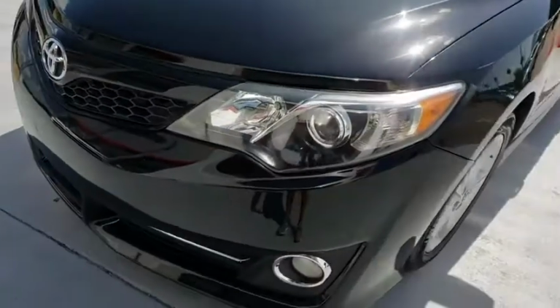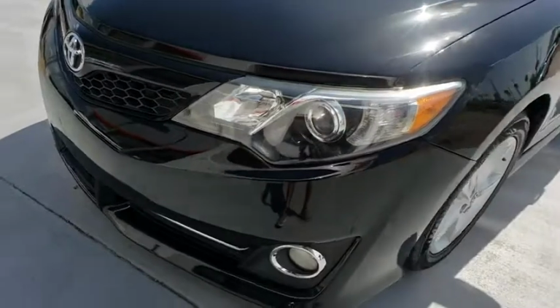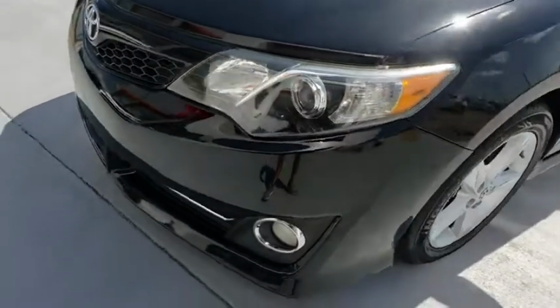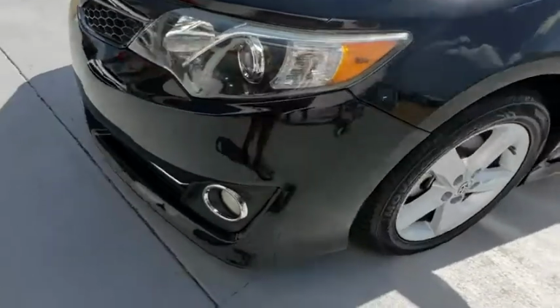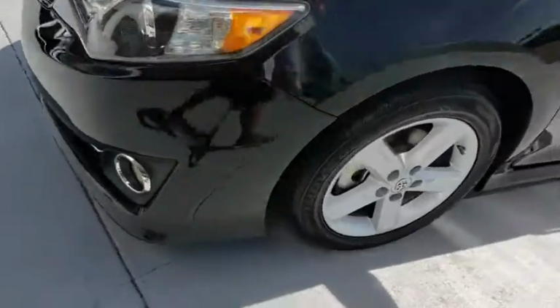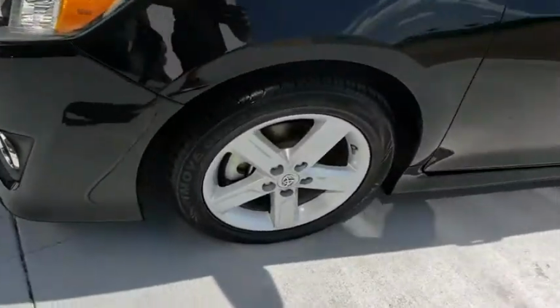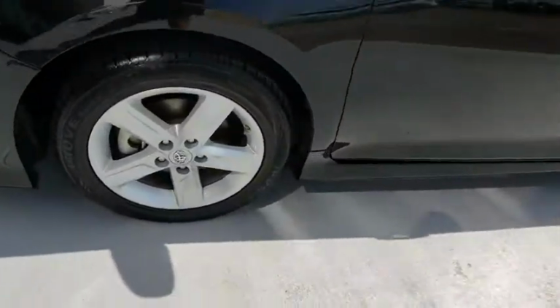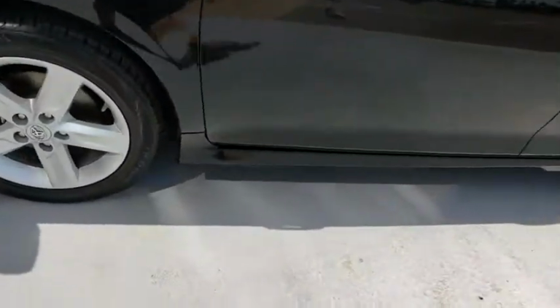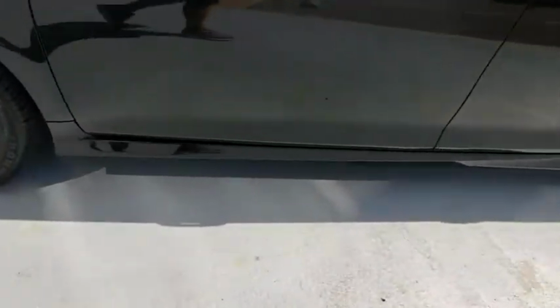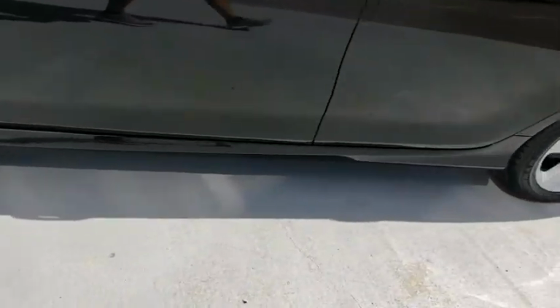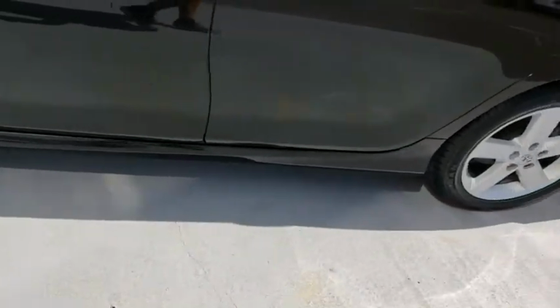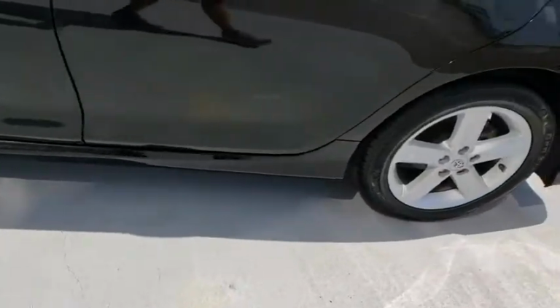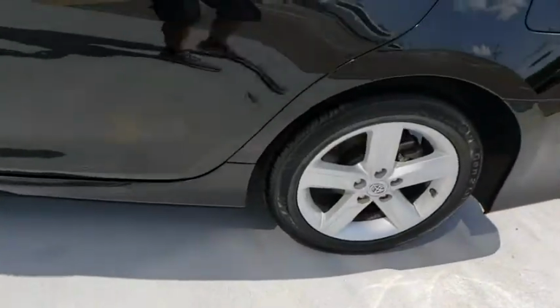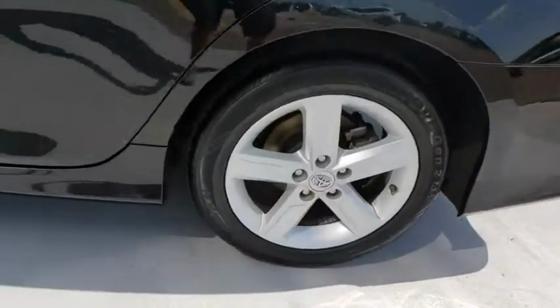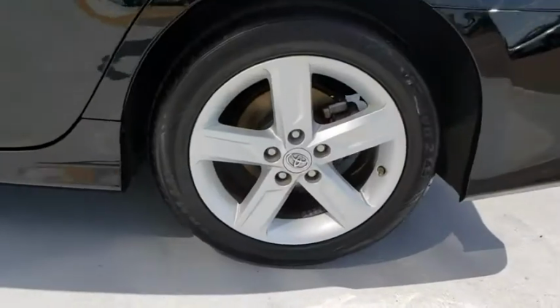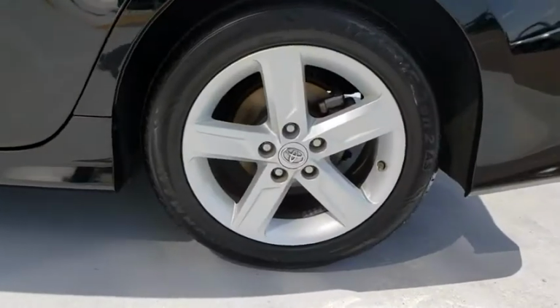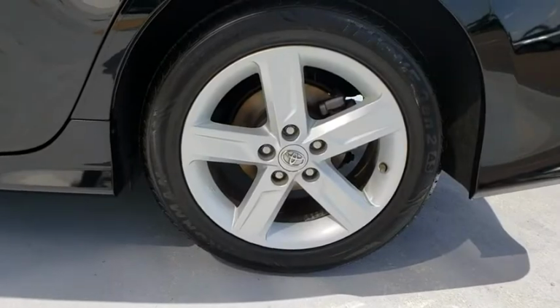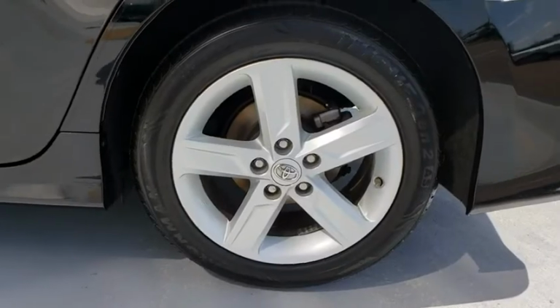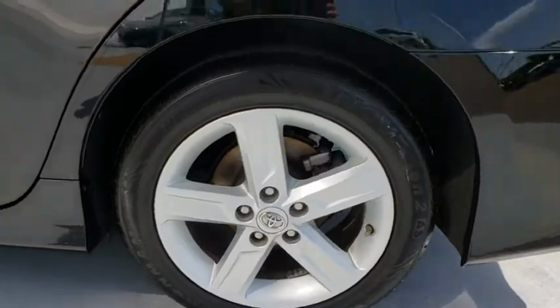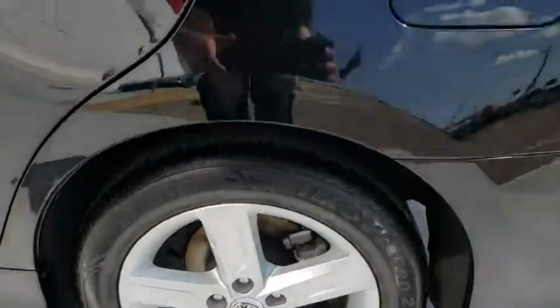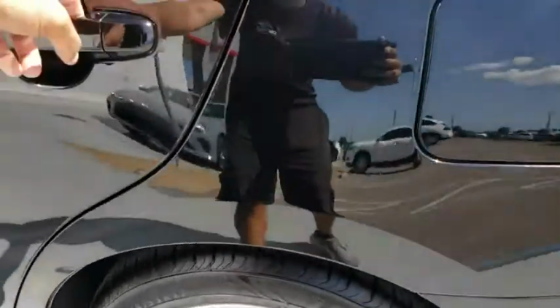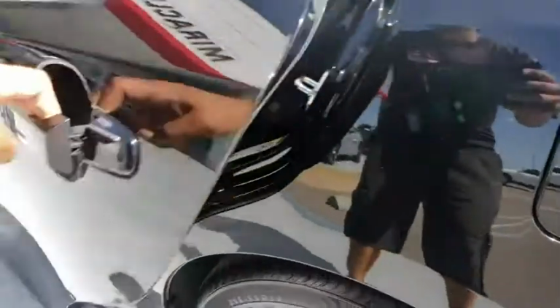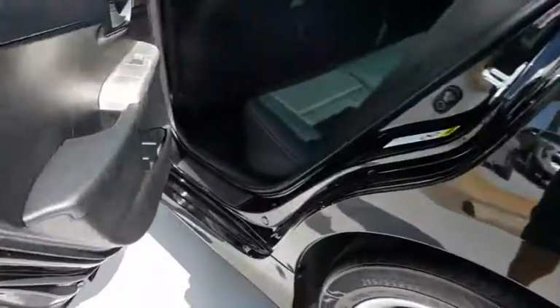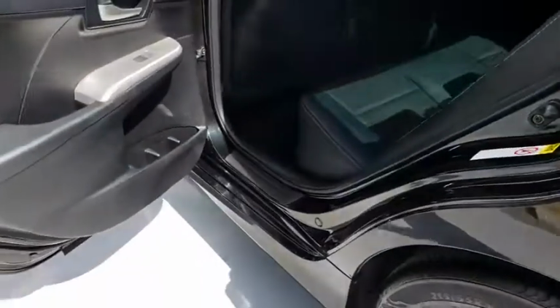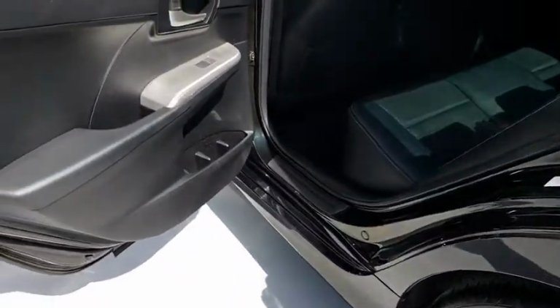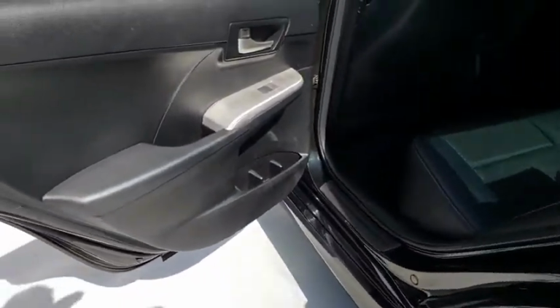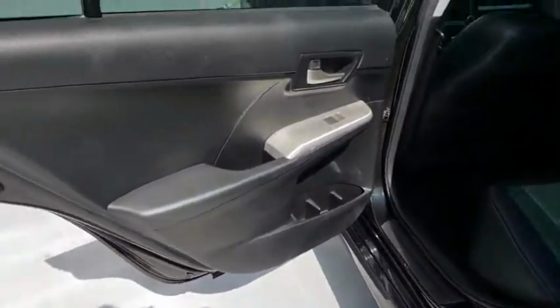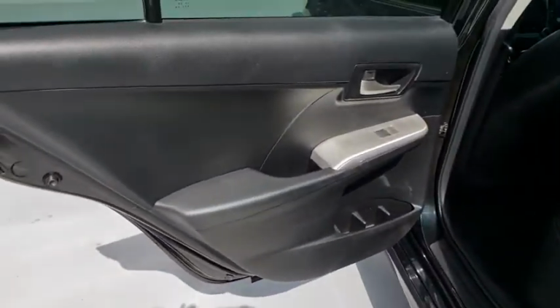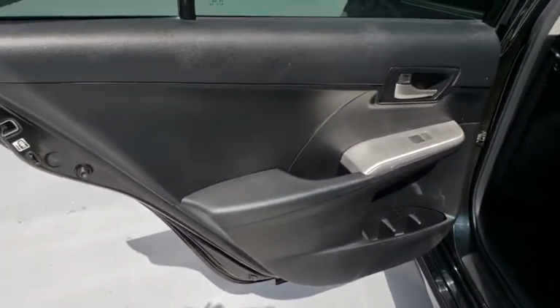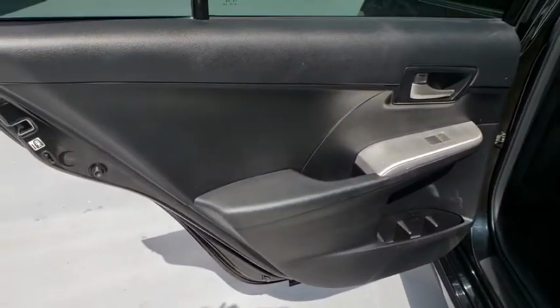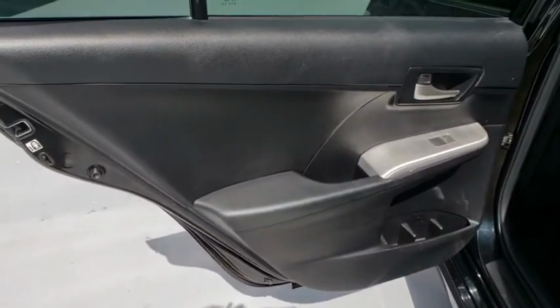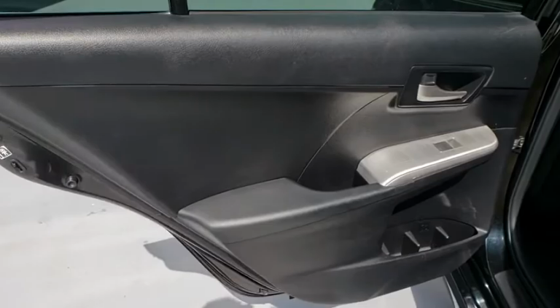Cruise control, rear defrost, AM FM stereo radio, front wheel drive, CD player, MP3 player, power door locks, power windows, bucket seats, trip computer.